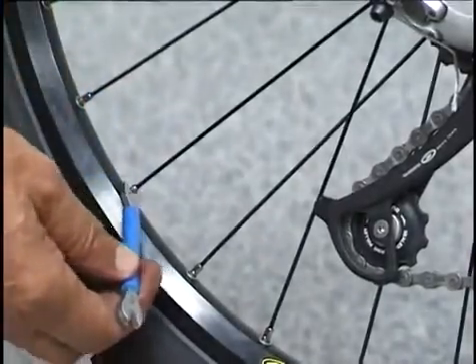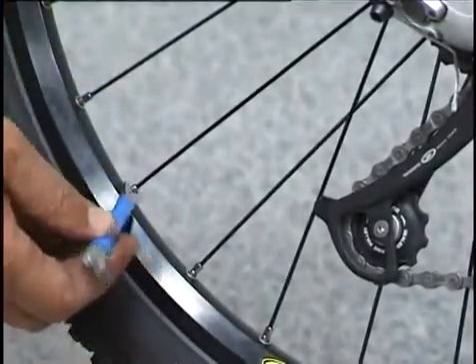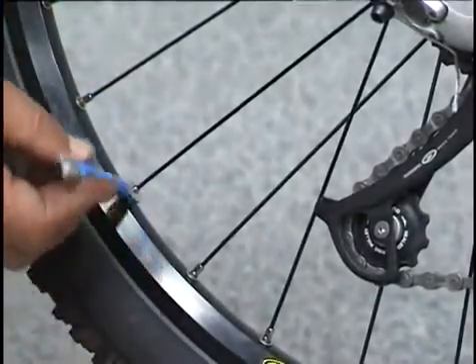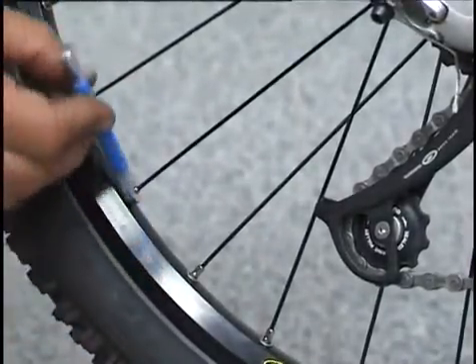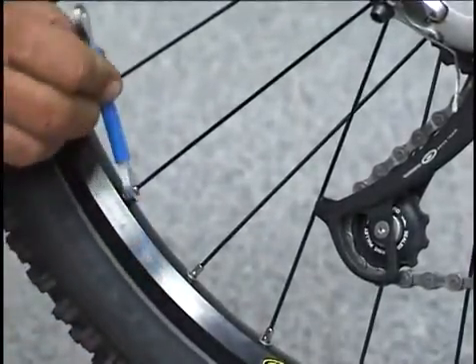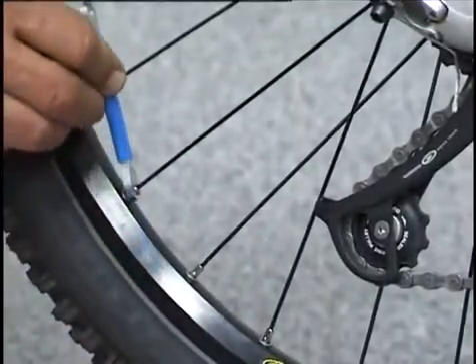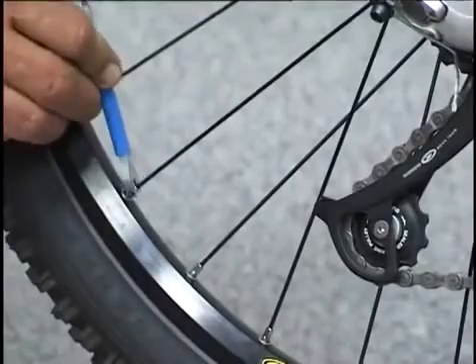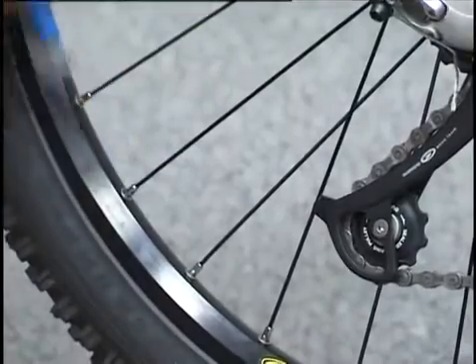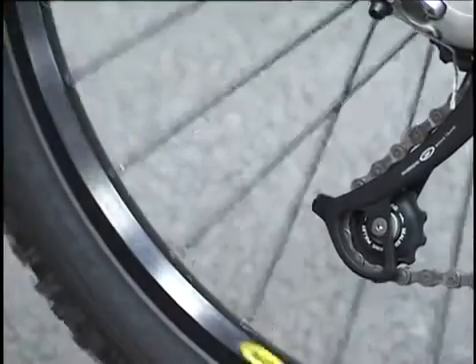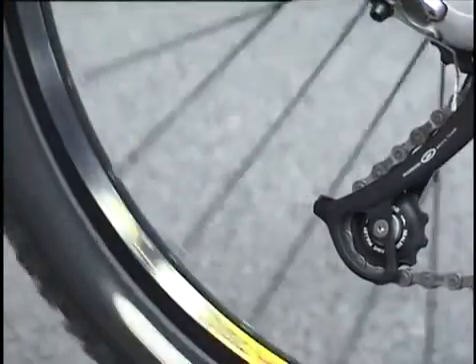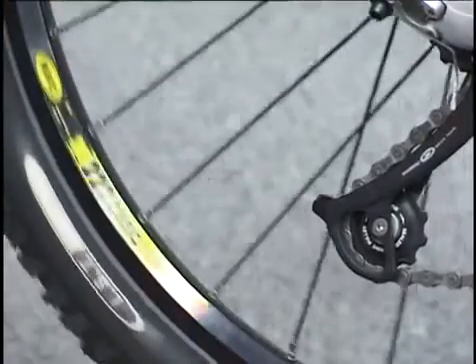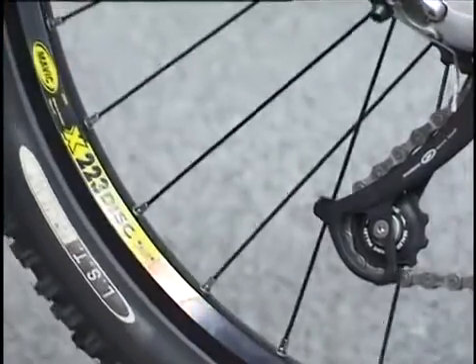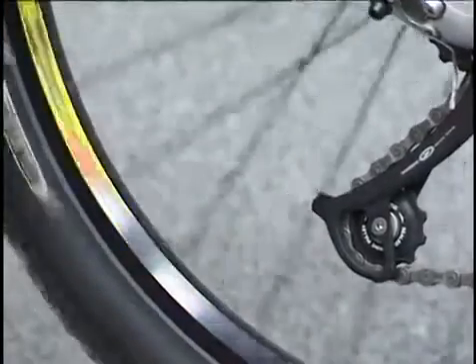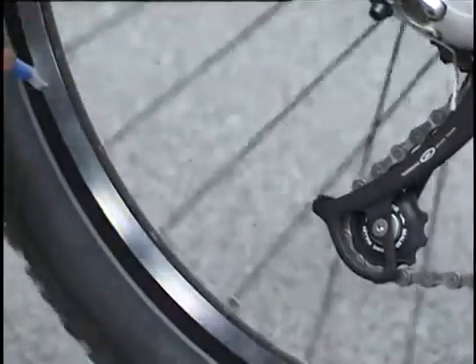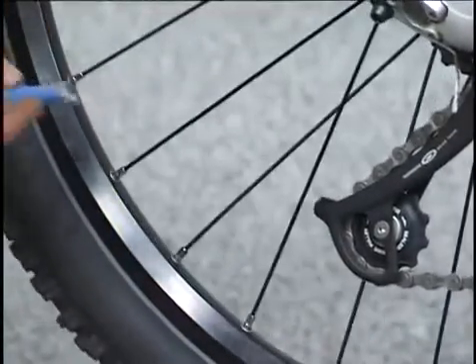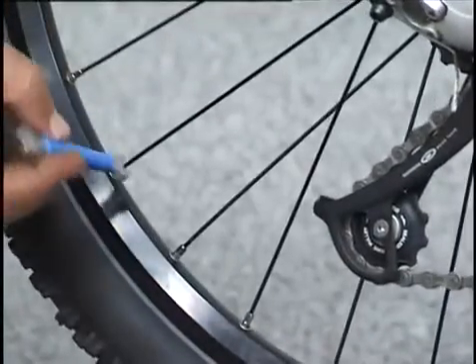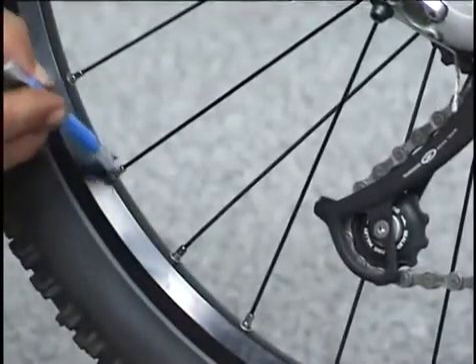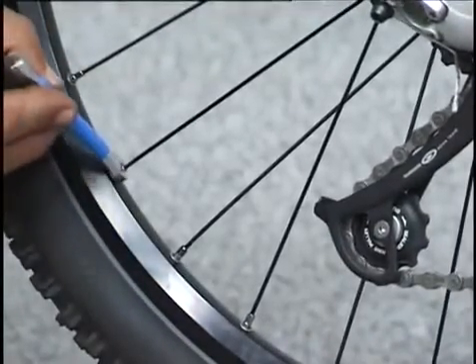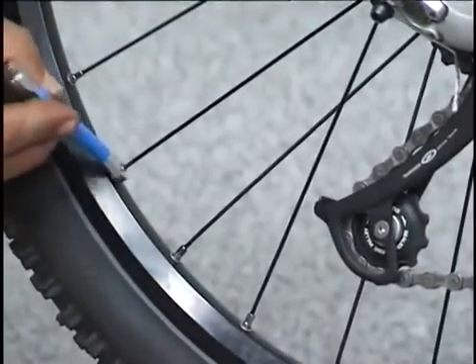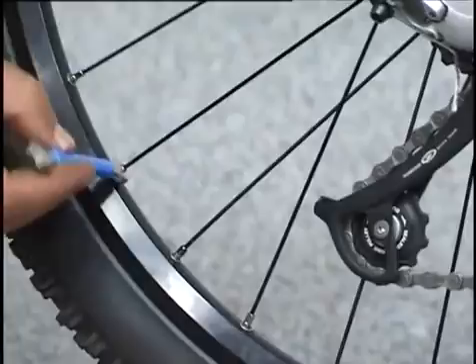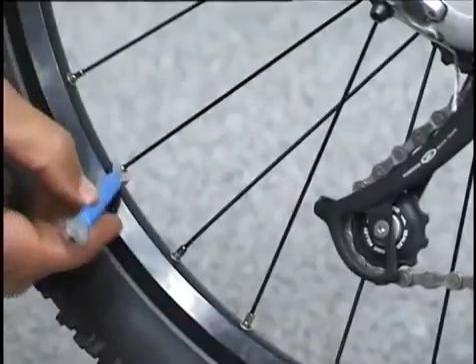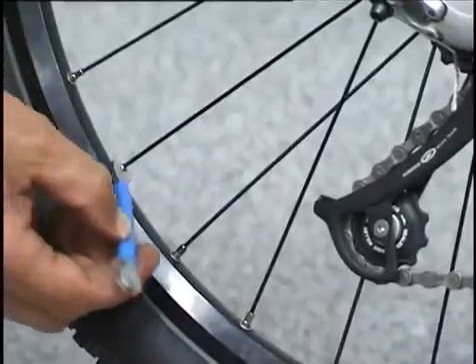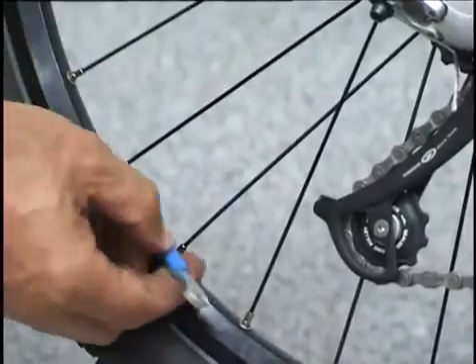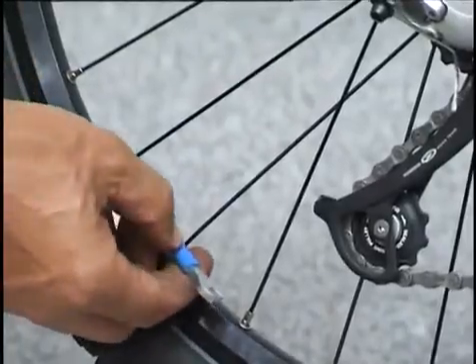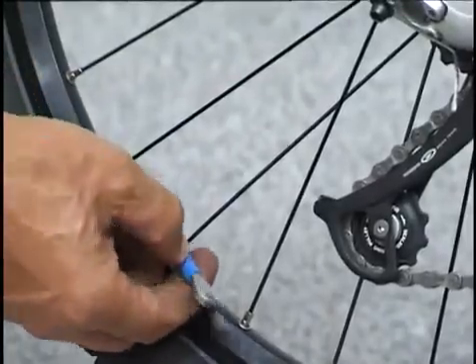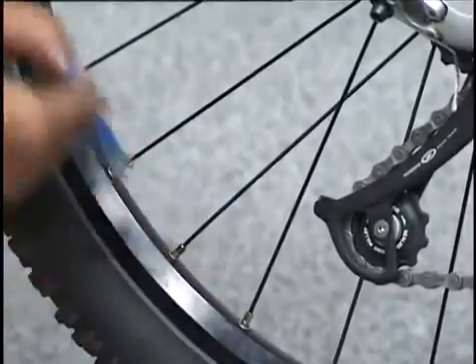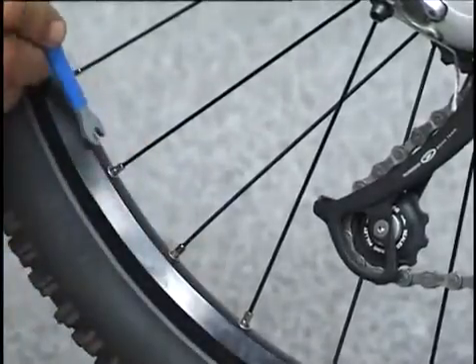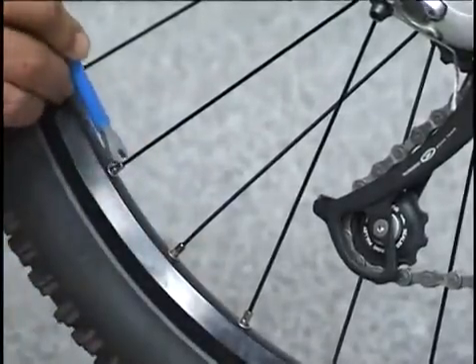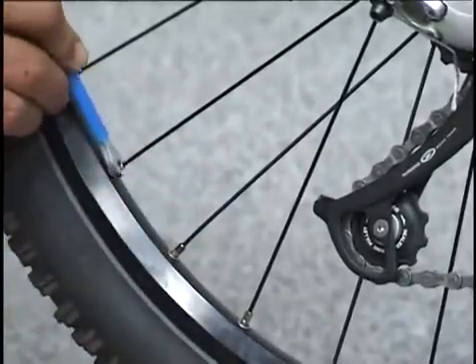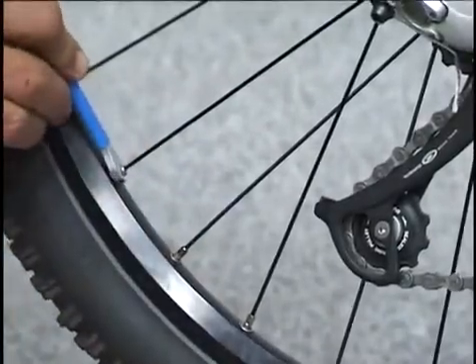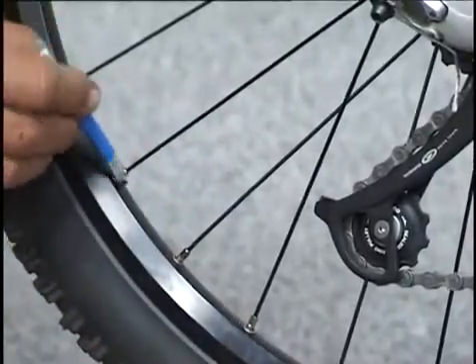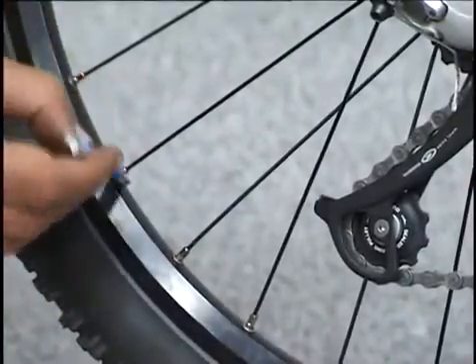The plastic coated body enables comfortable tightening and unscrewing of the nipples of Shimano spokes. The length of the key is 100 mm, which enables access to the nipples which are mounted on the wheel hub.